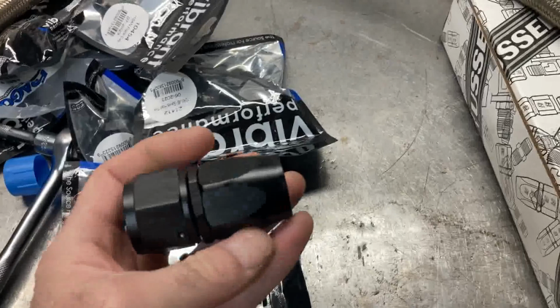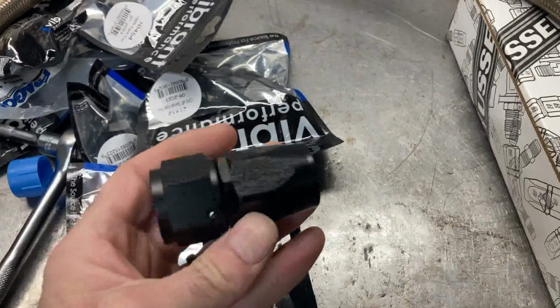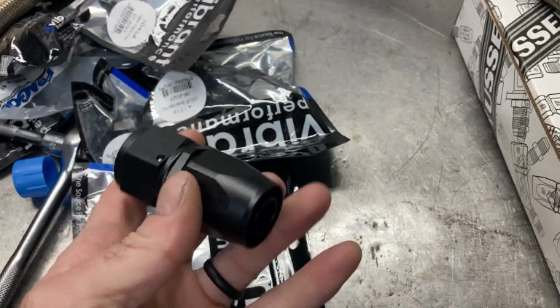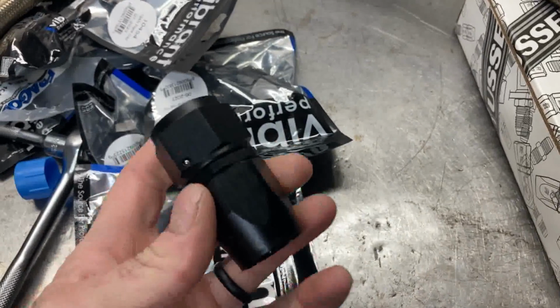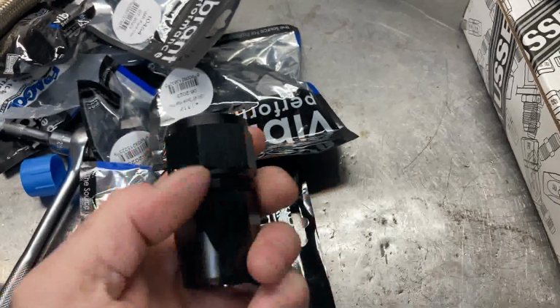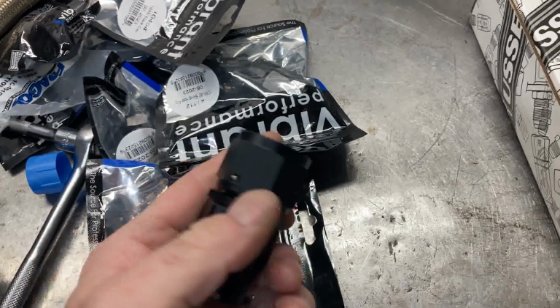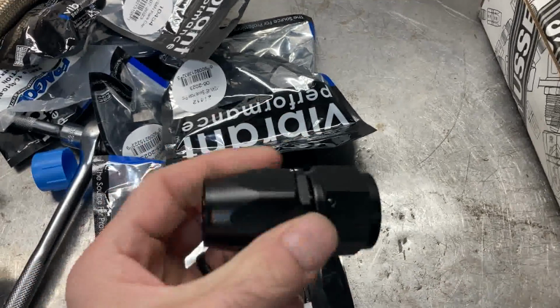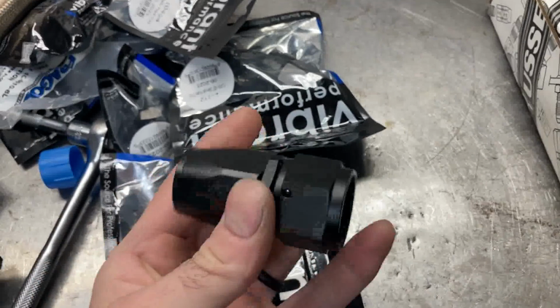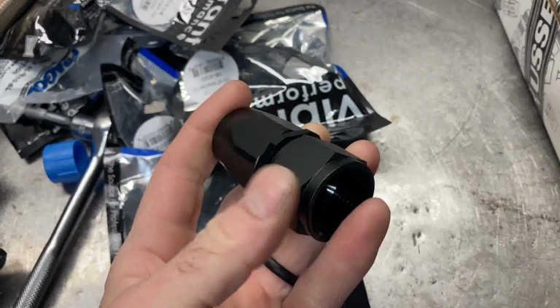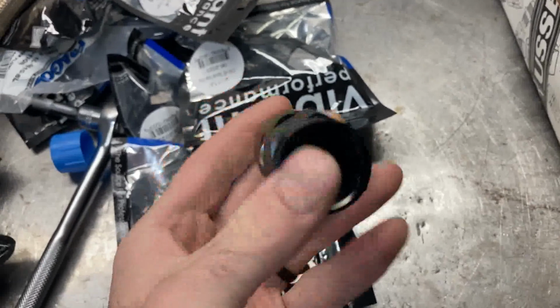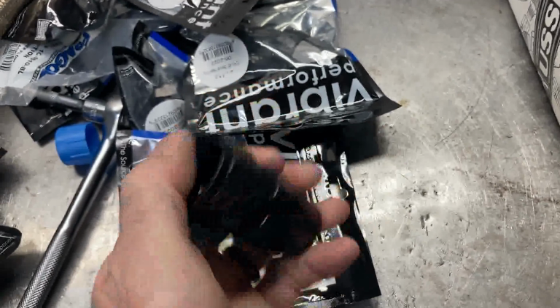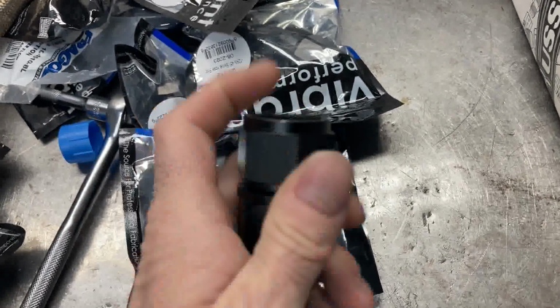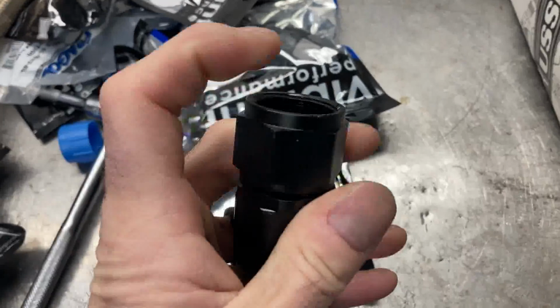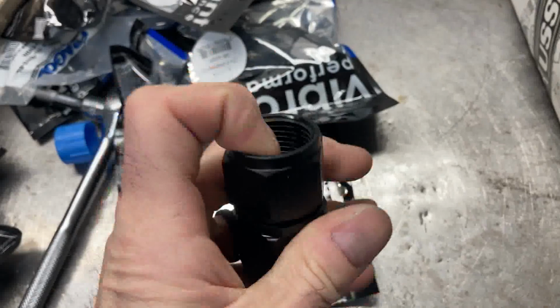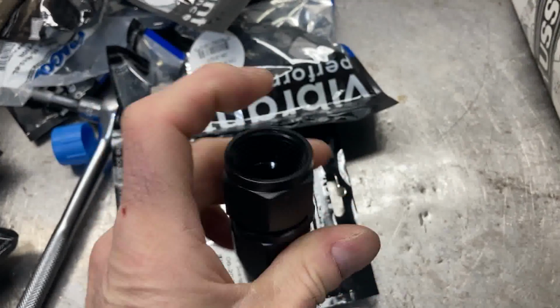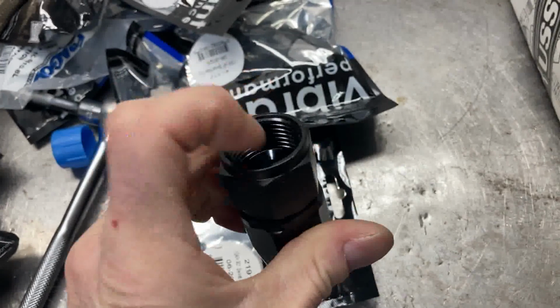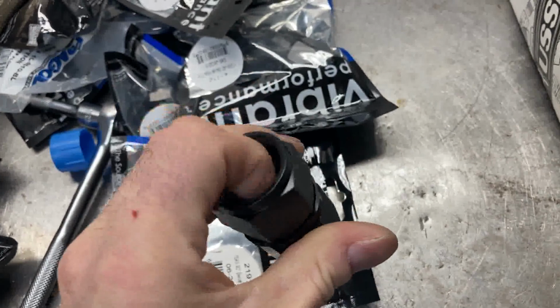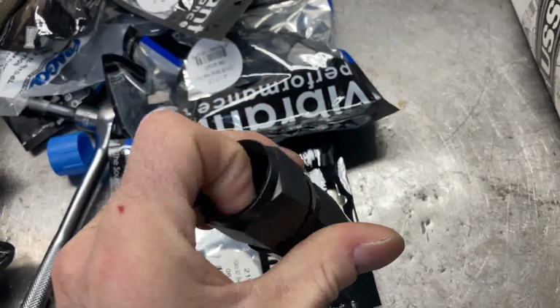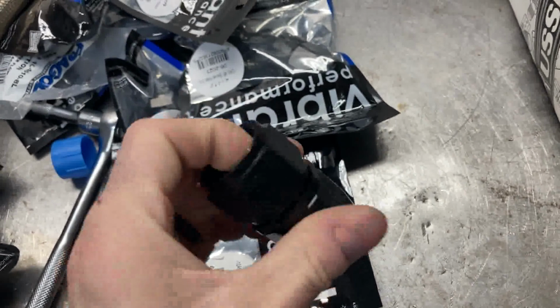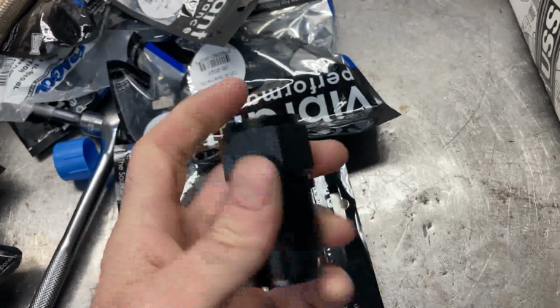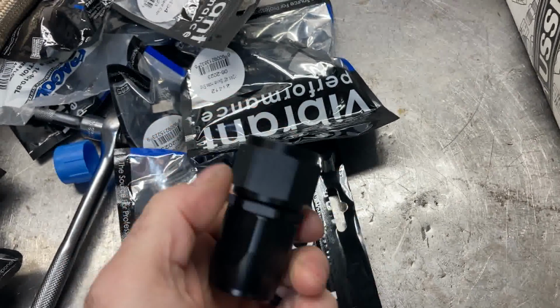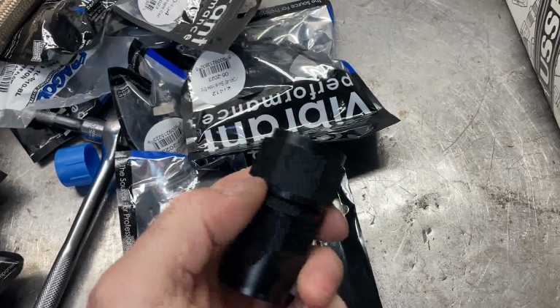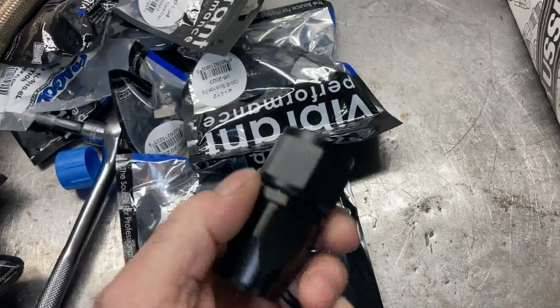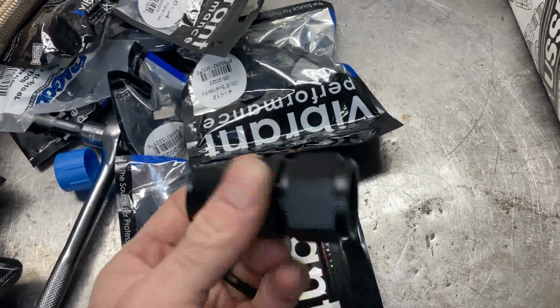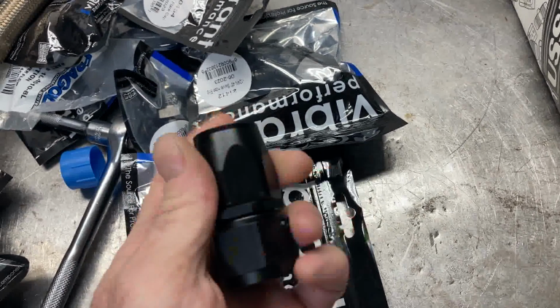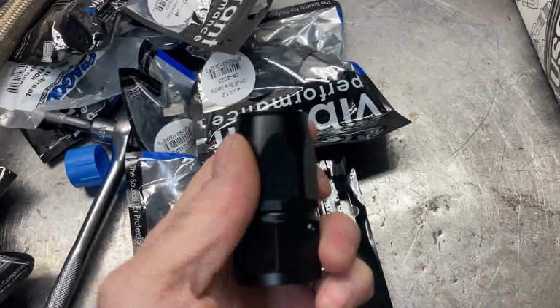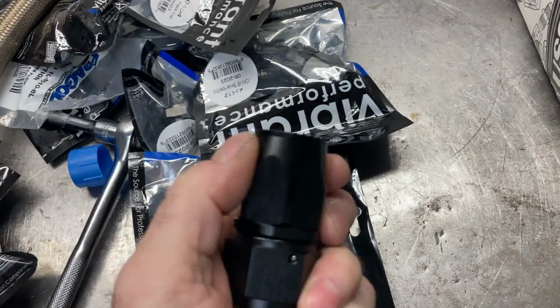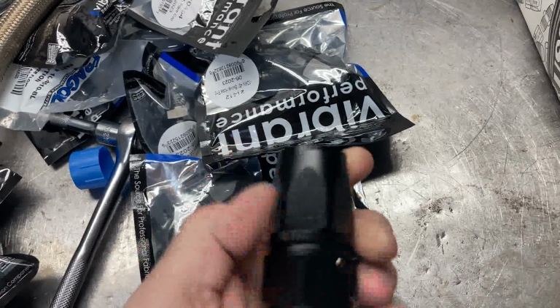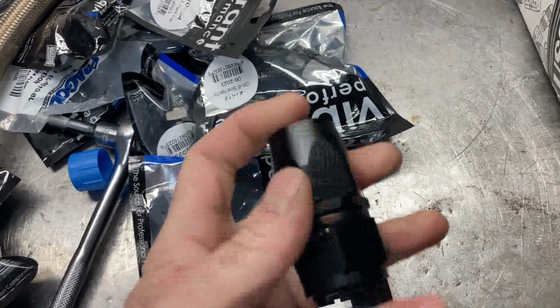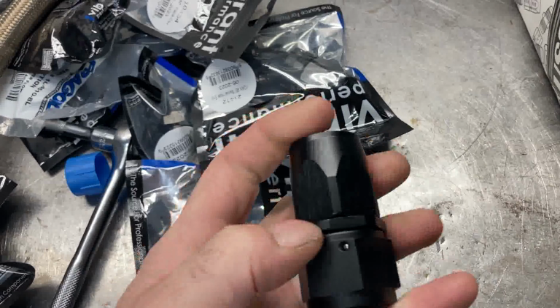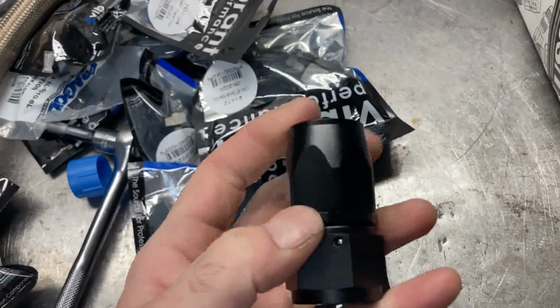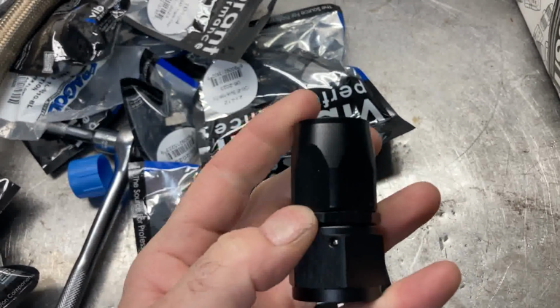If you've never messed with AN fittings before, they separate. This part has the end that connects to your fitting, and then this is your hose end part.